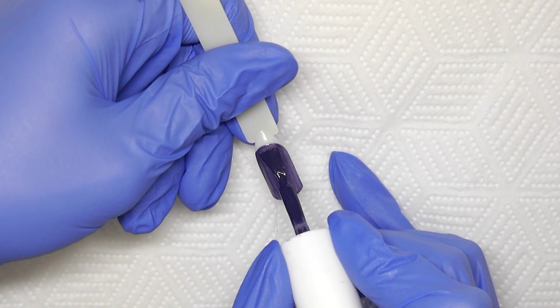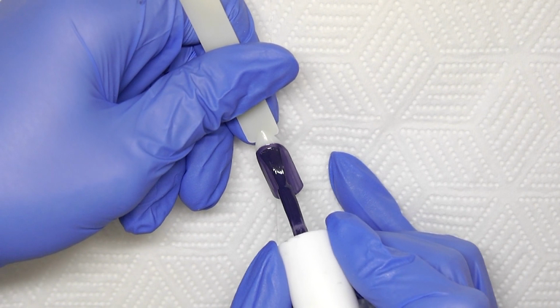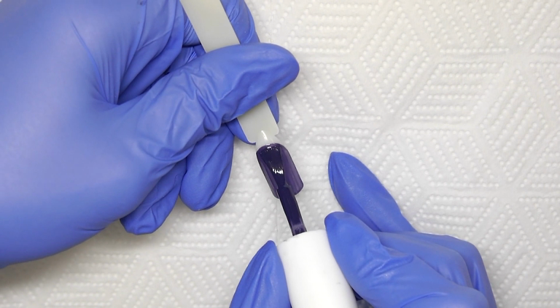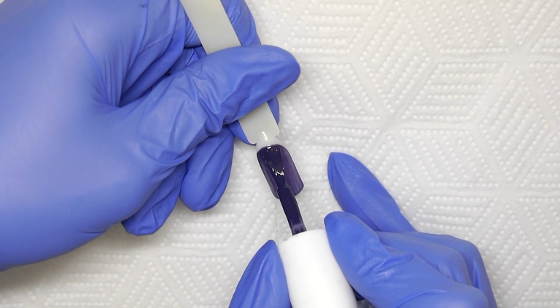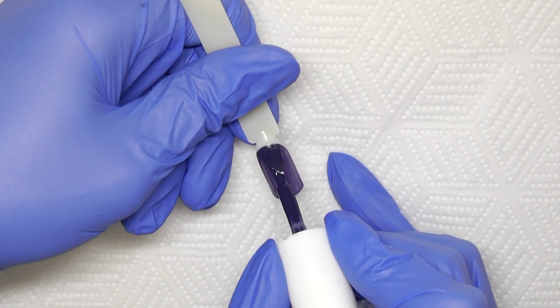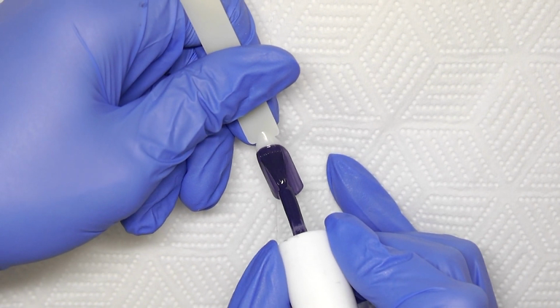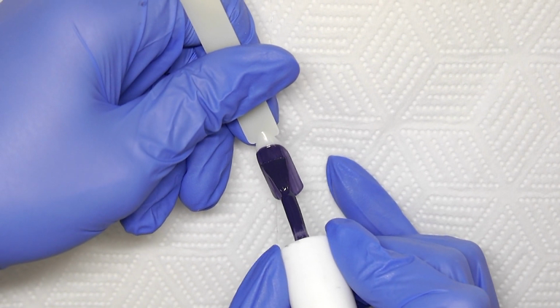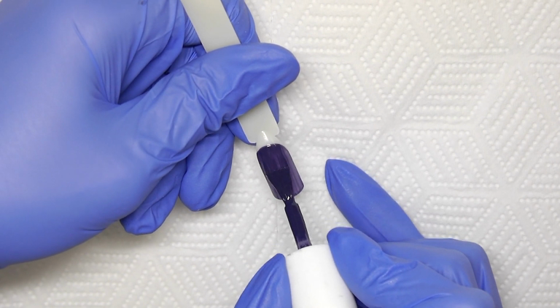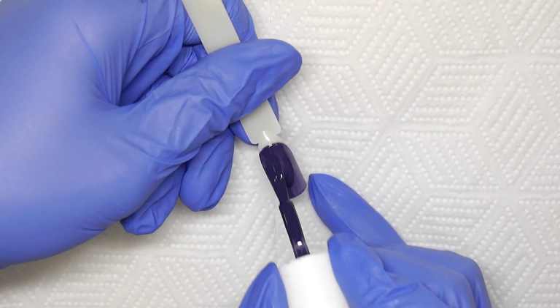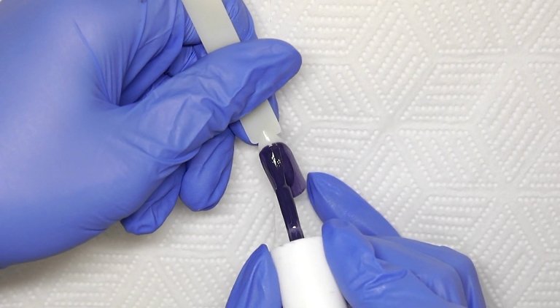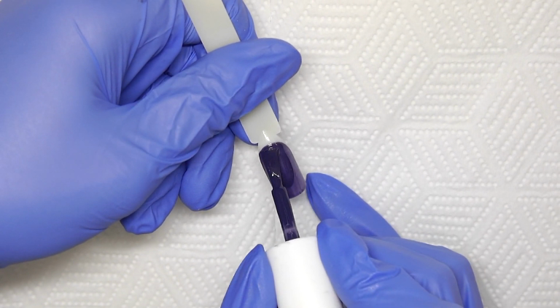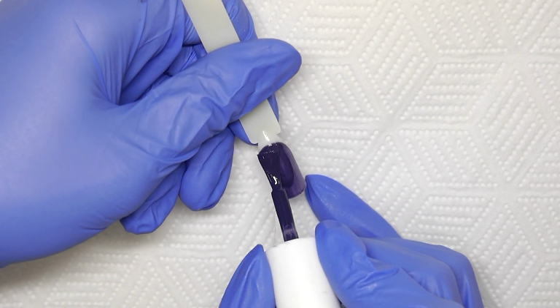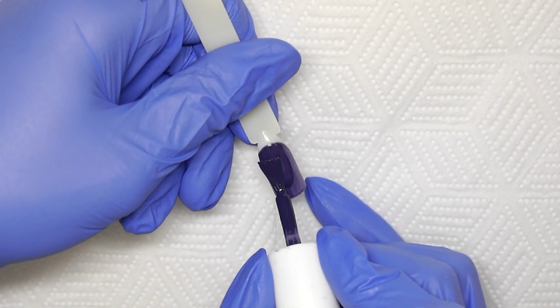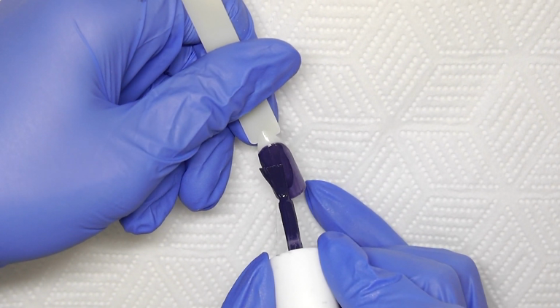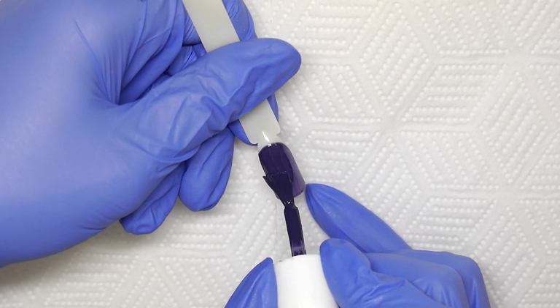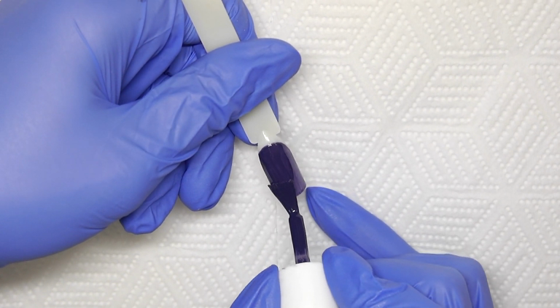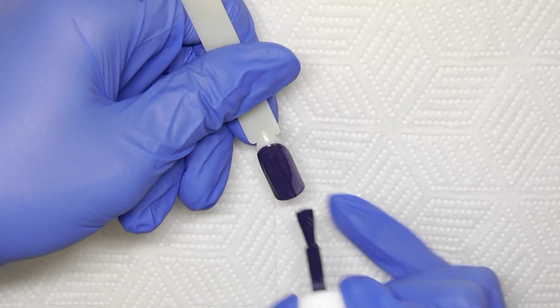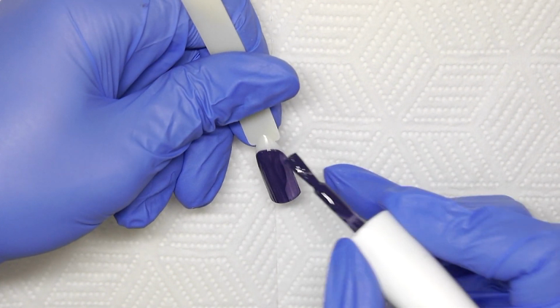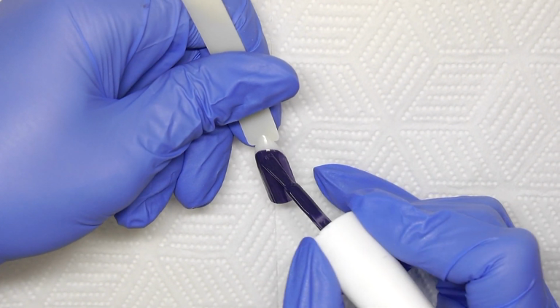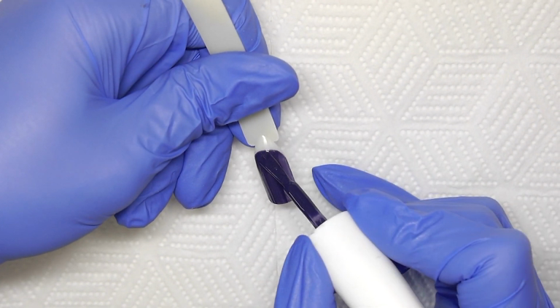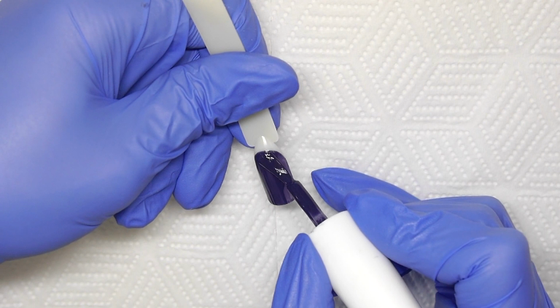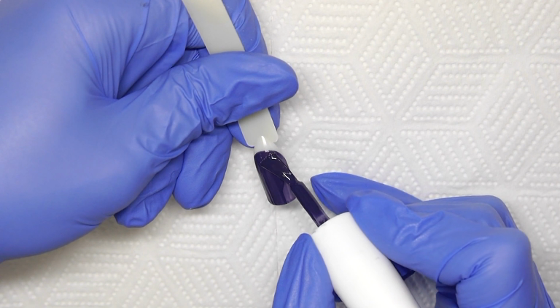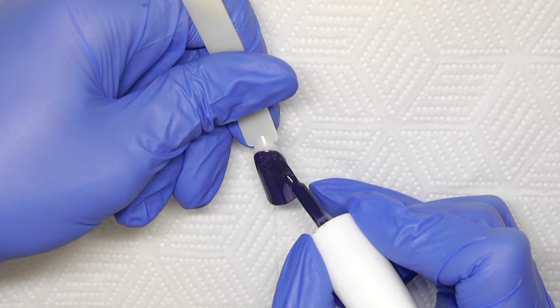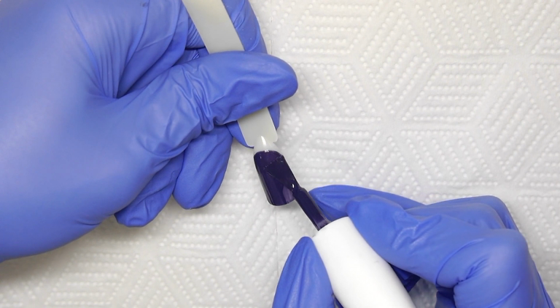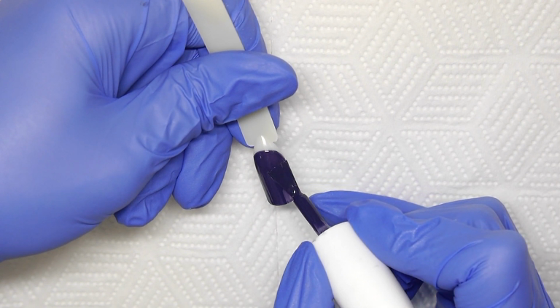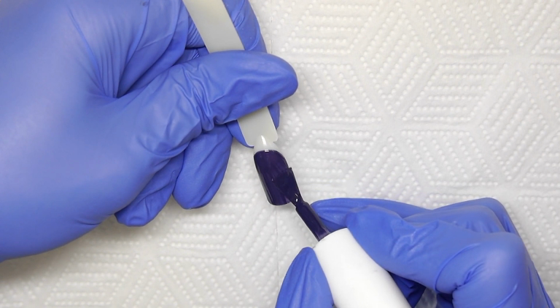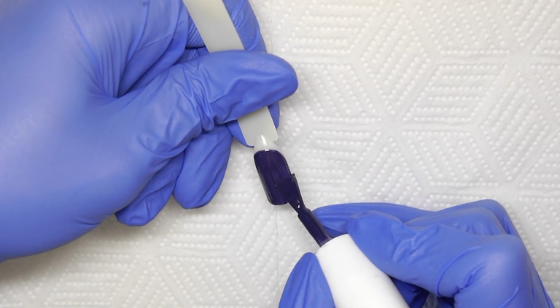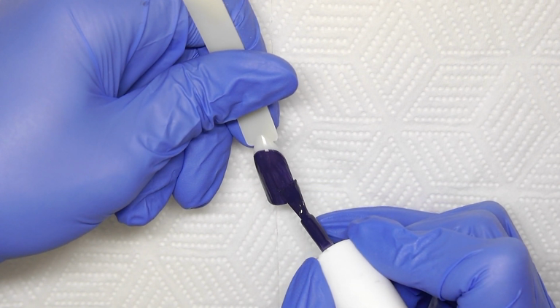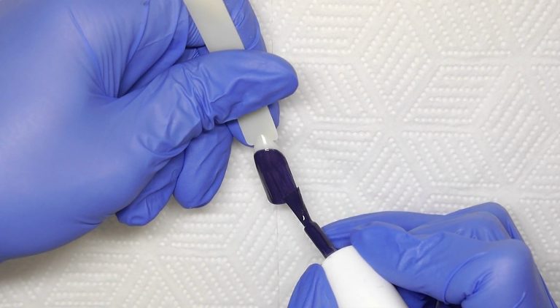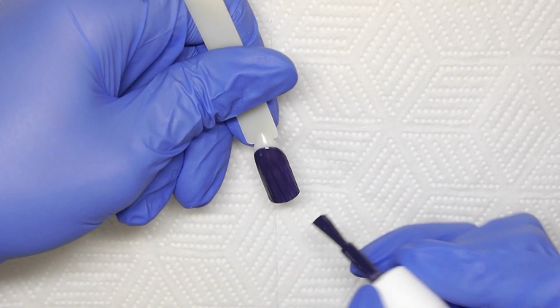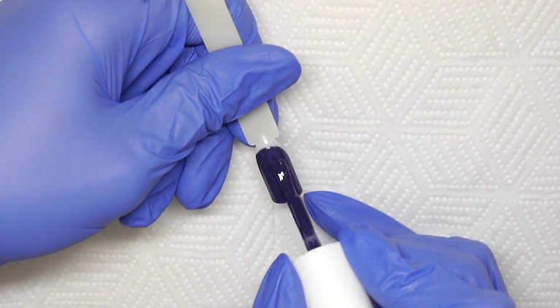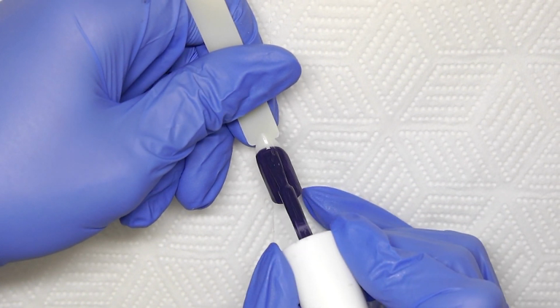To create a glitter fade using loose glitter, following your base coat you want to apply two or three colour coats, curing between each layer.